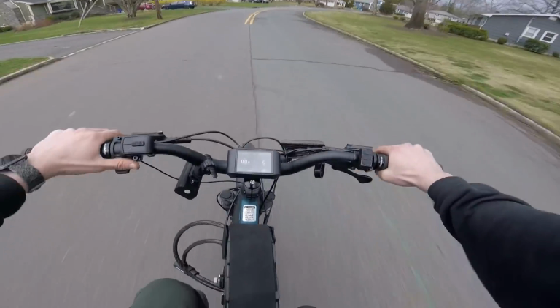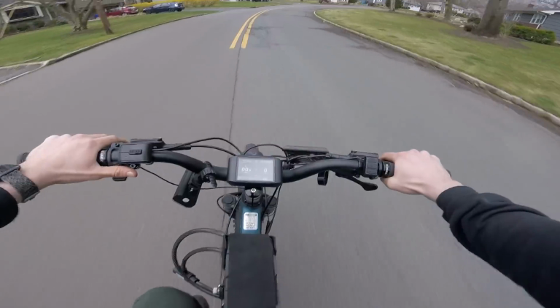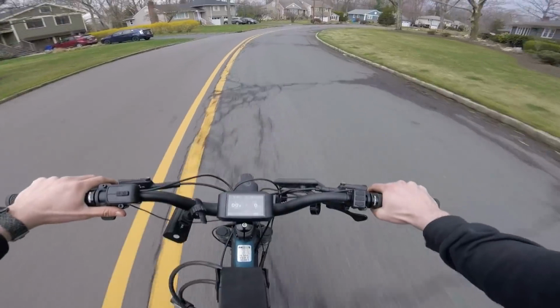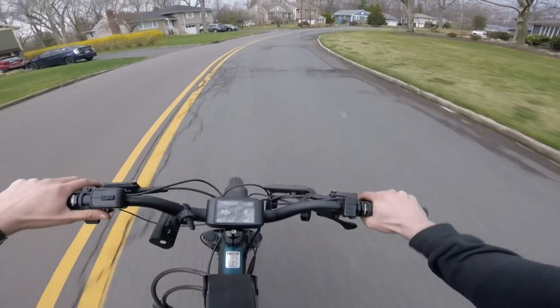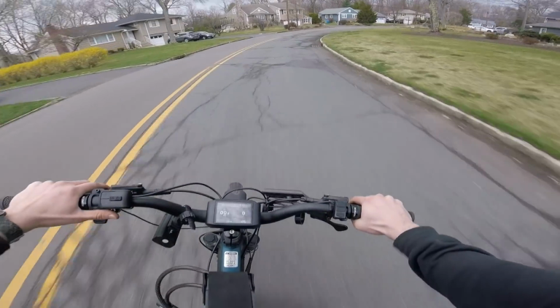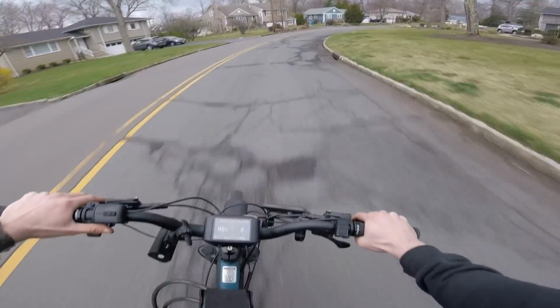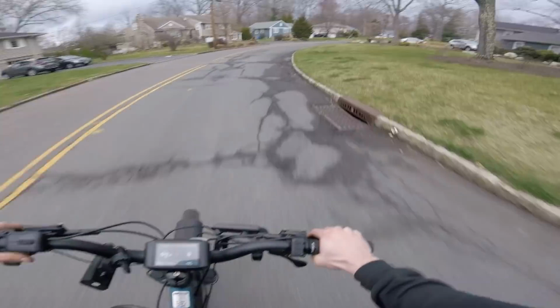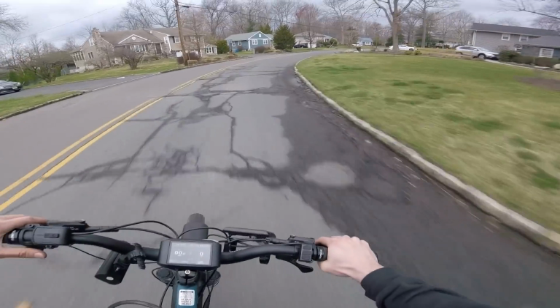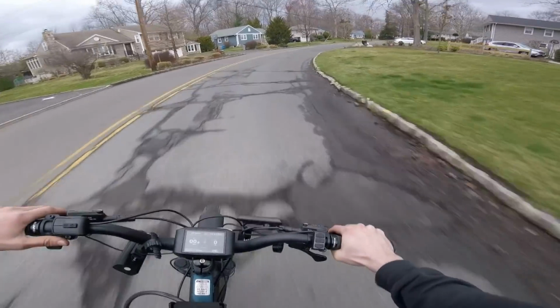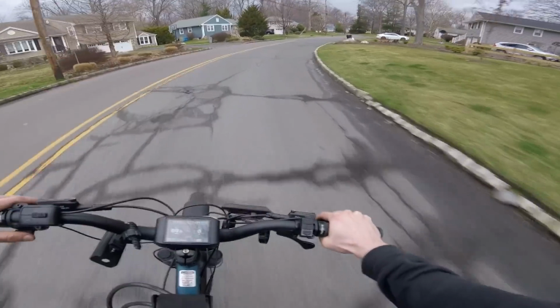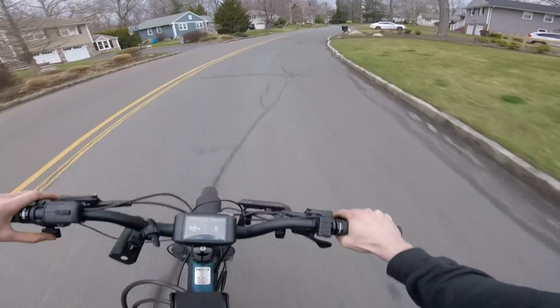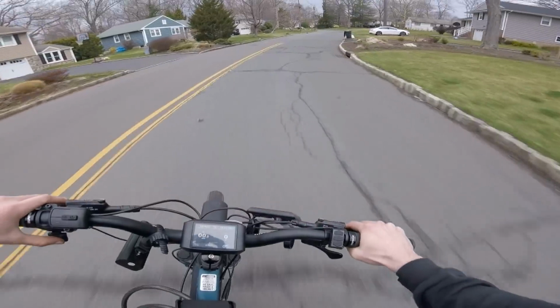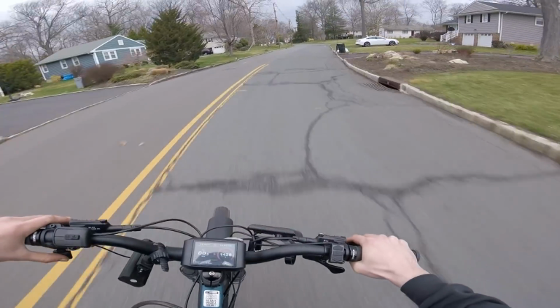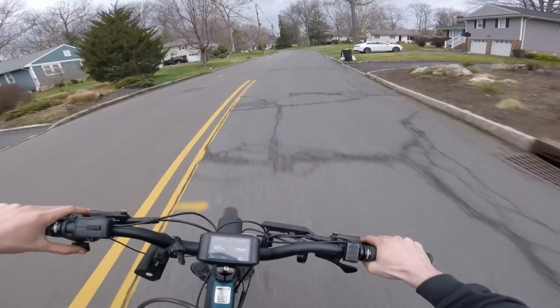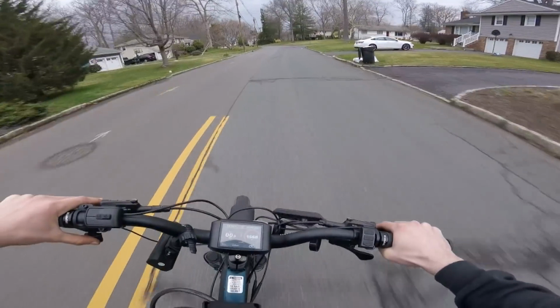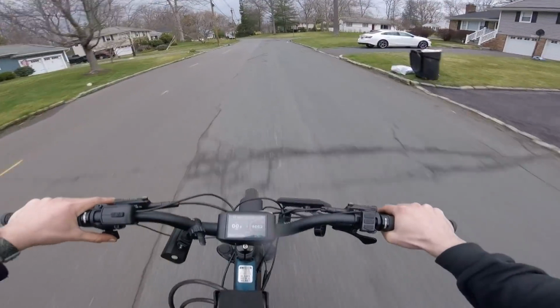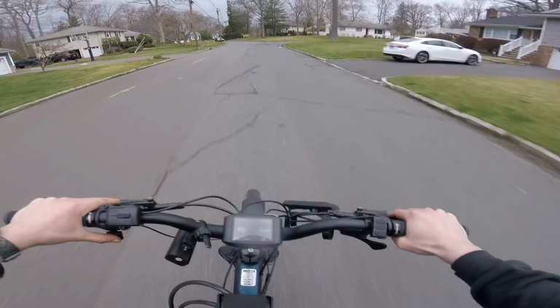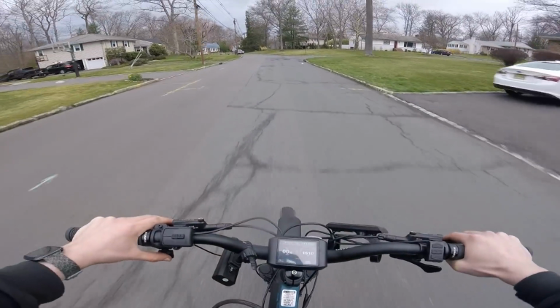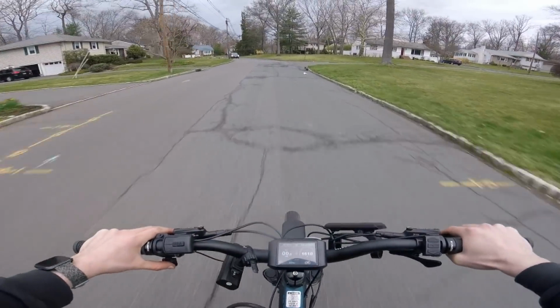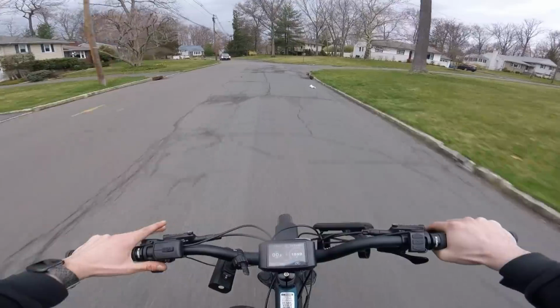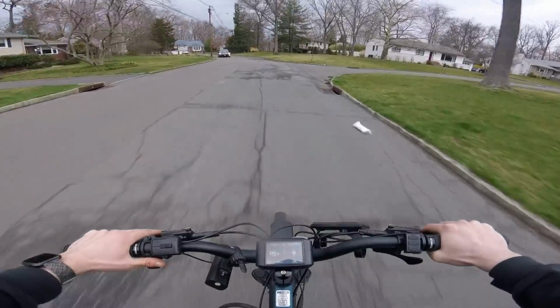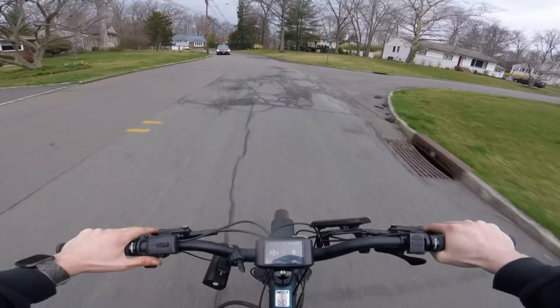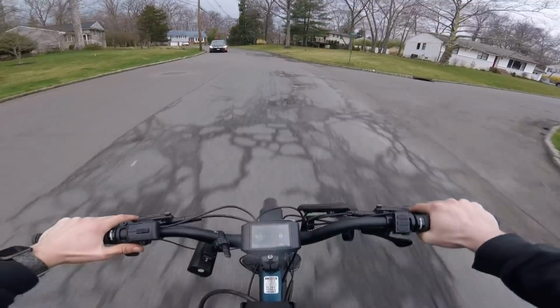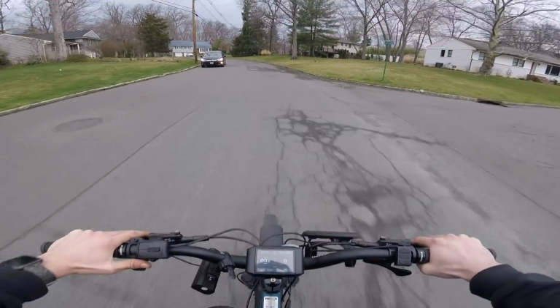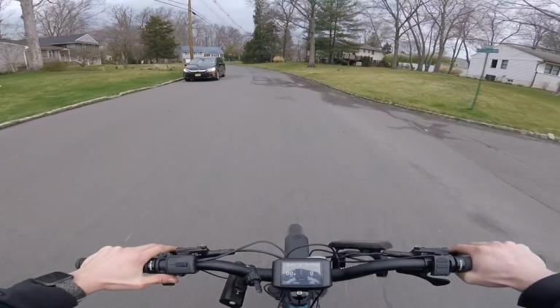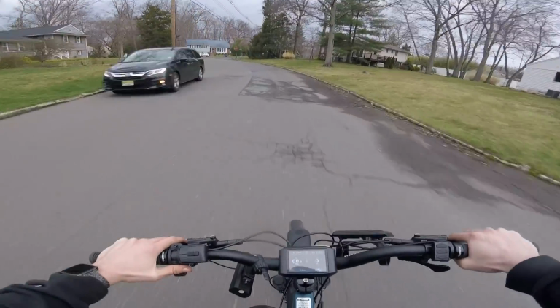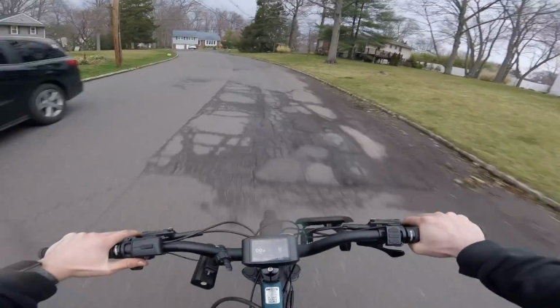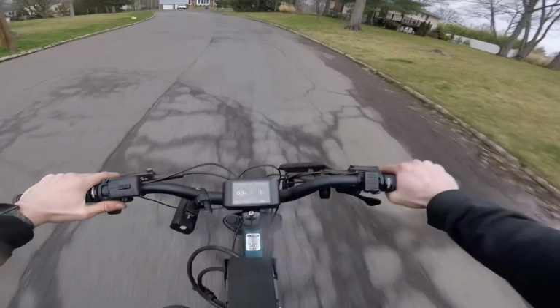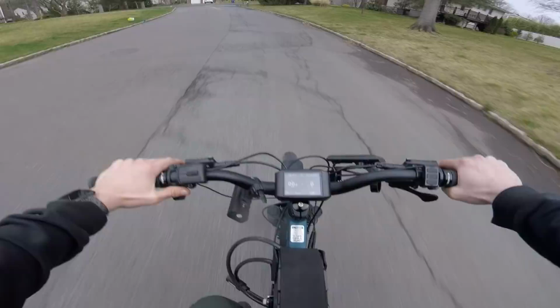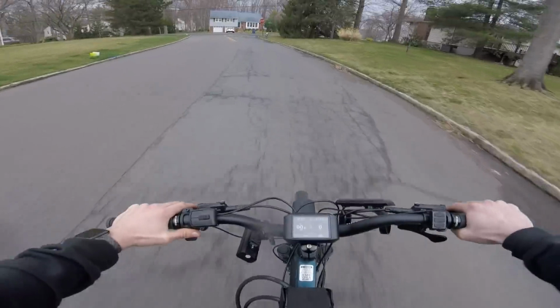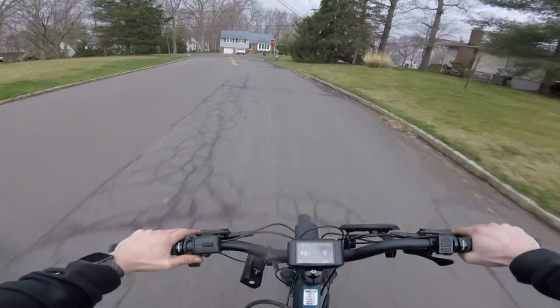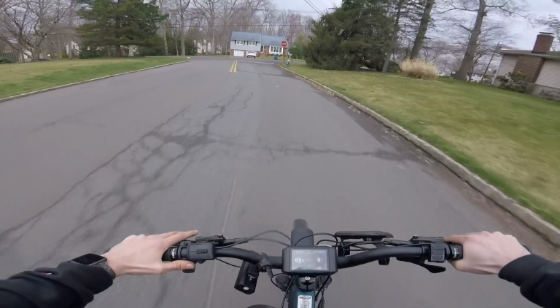The odometer isn't working, which I wish it did. When you do a test ride there's a lot of stuff that needs to be fixed and adjusted. But hey — we're moving, and we're moving fast, and that's what matters.